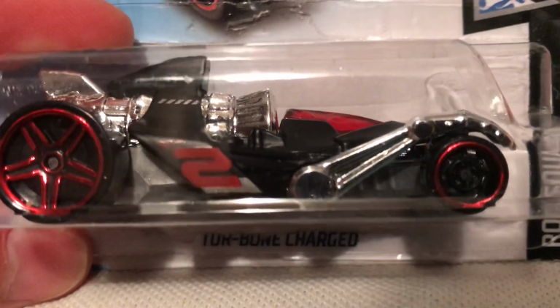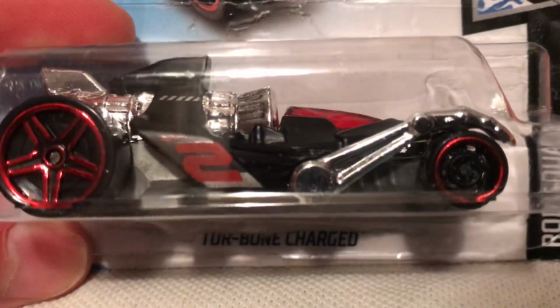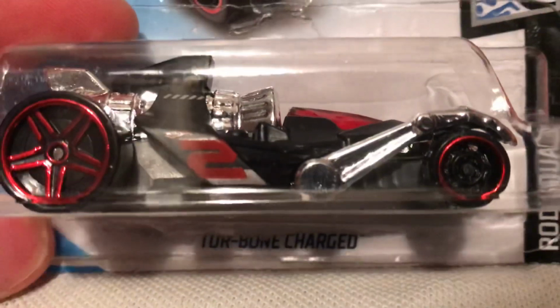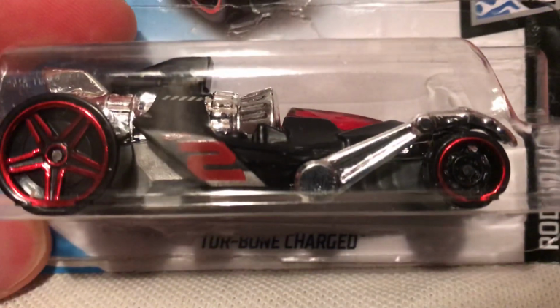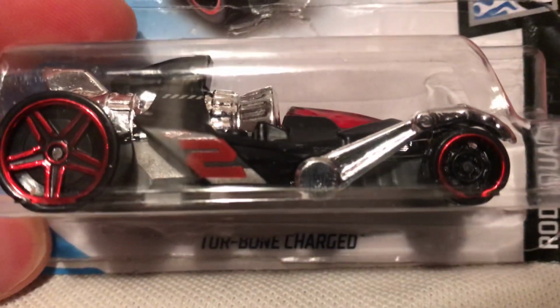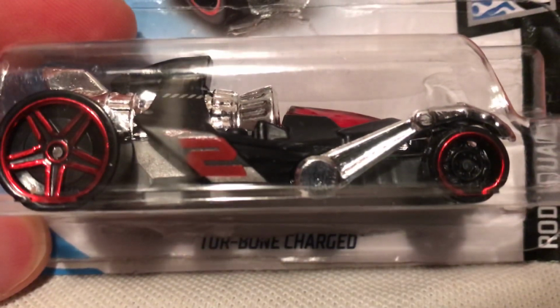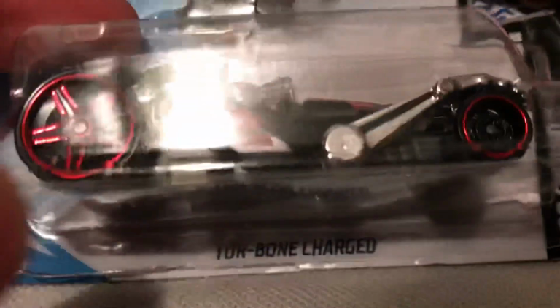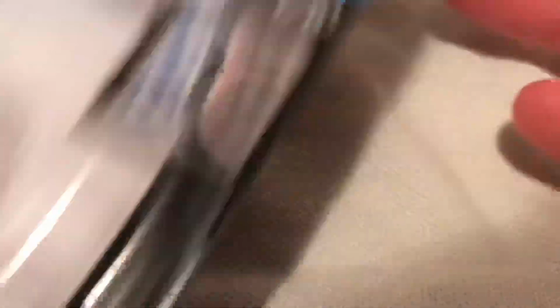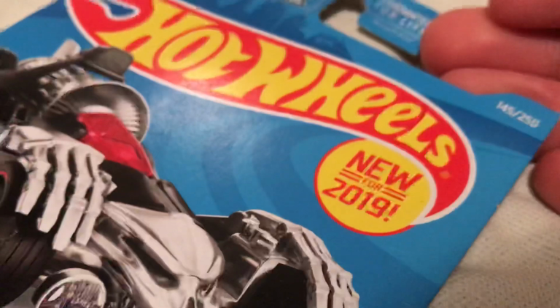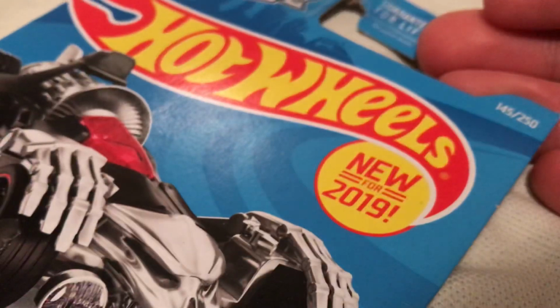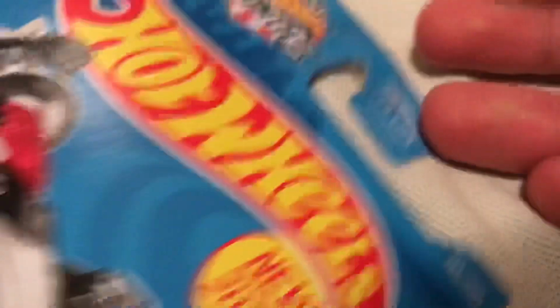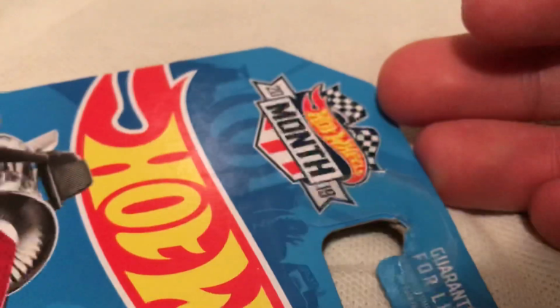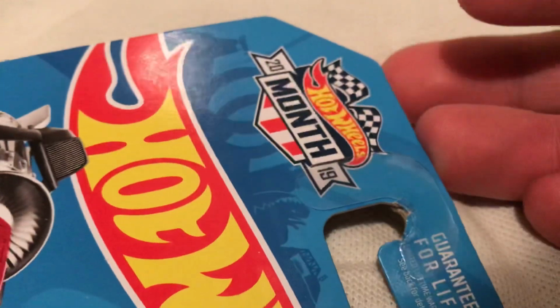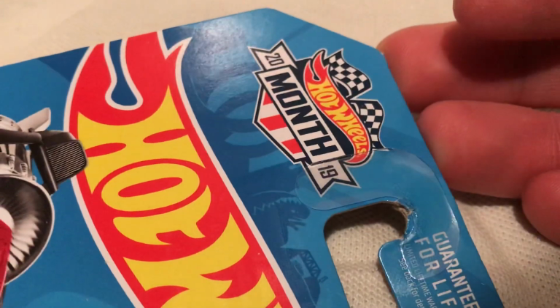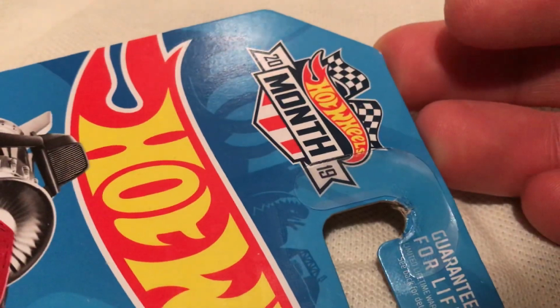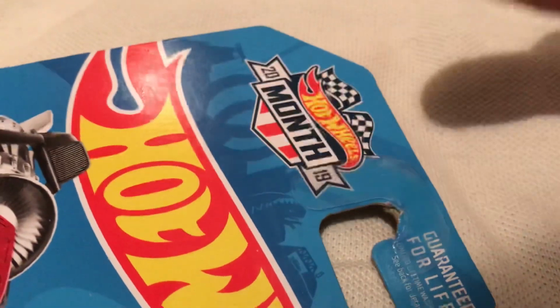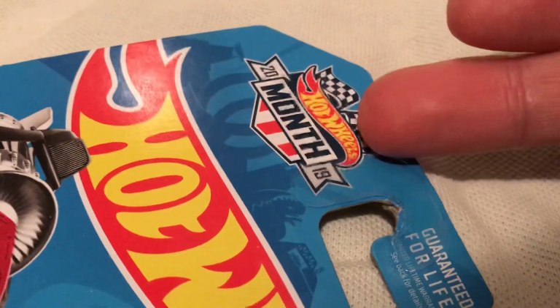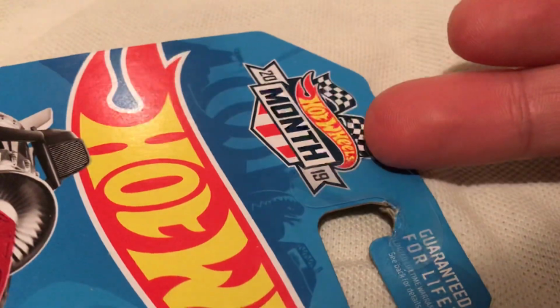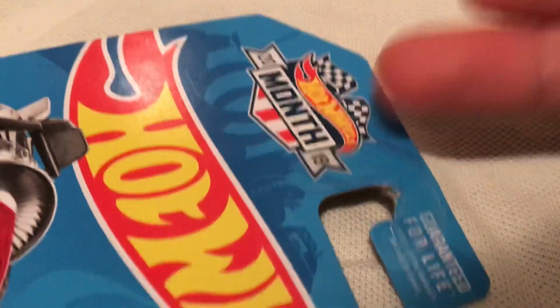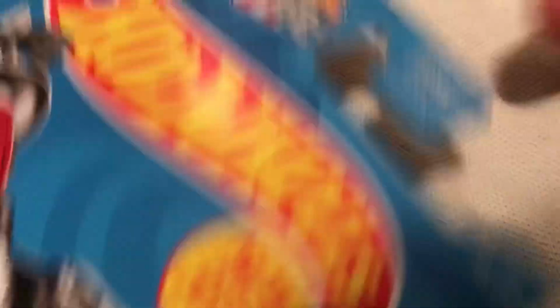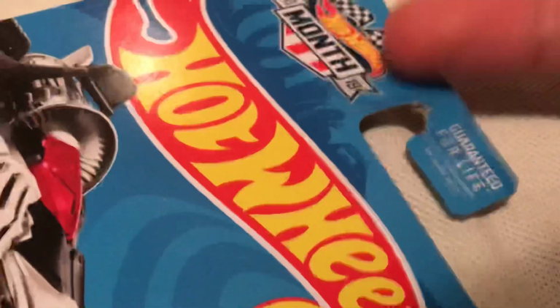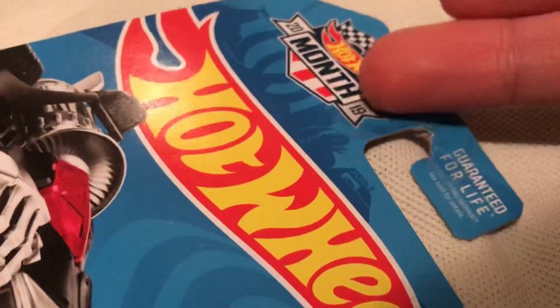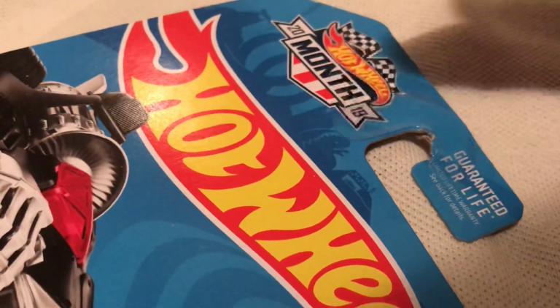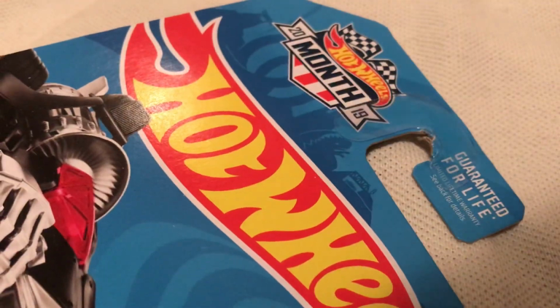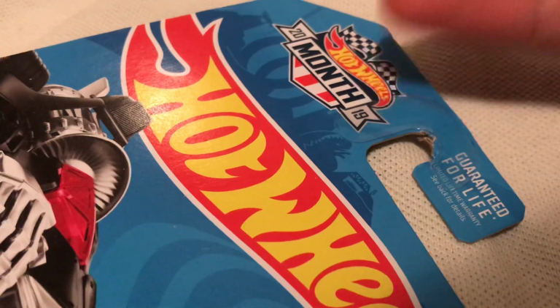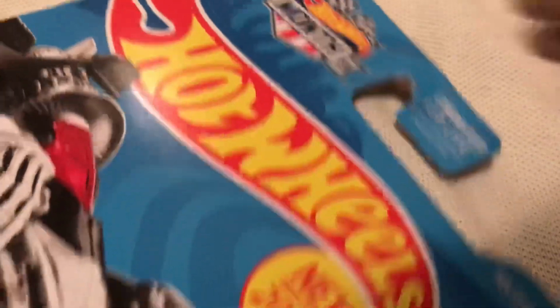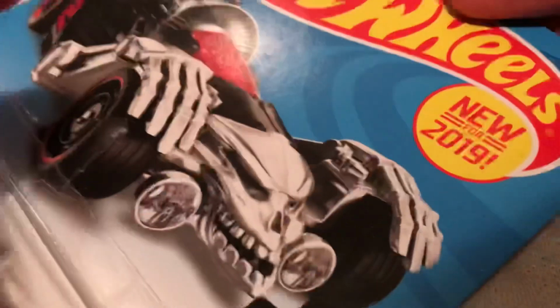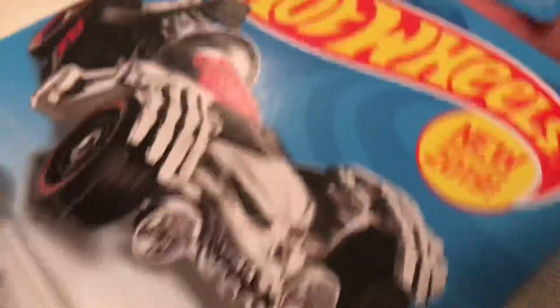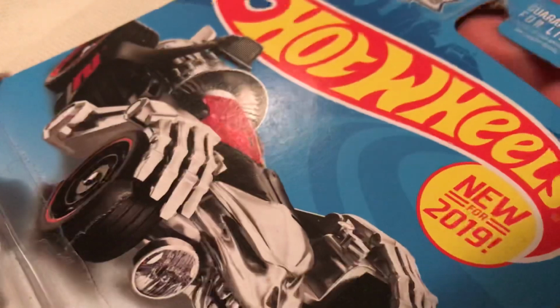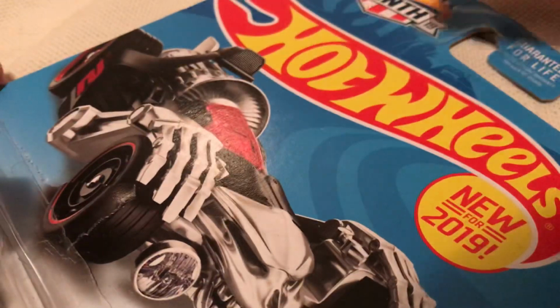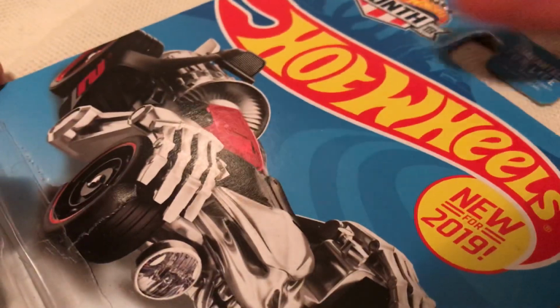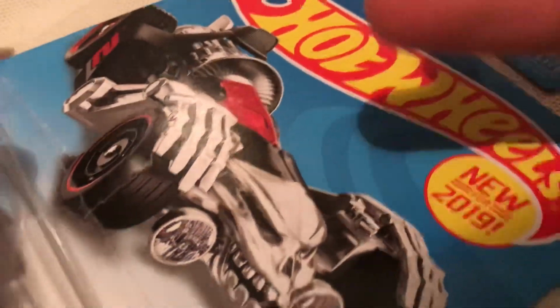Hey YouTube, it's me Julen. Here's a Turbo Charged new for 2019 — it does have this emblem thing on it. Let me know if you know what this is; I never figured it out. Sometimes there's like a state stamp — I think I've seen one that's like Hawaii or something — but if you know what that is, let me know.